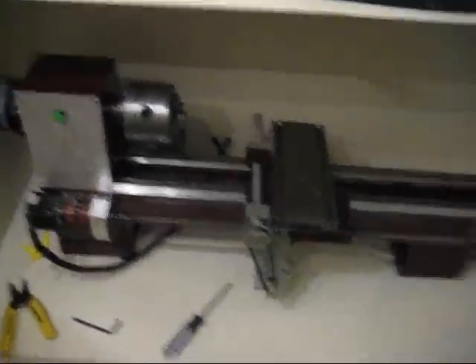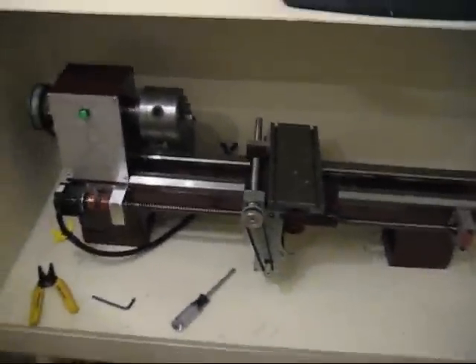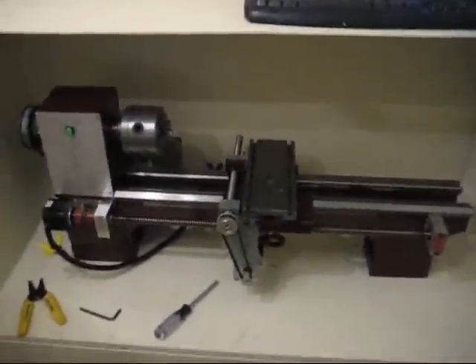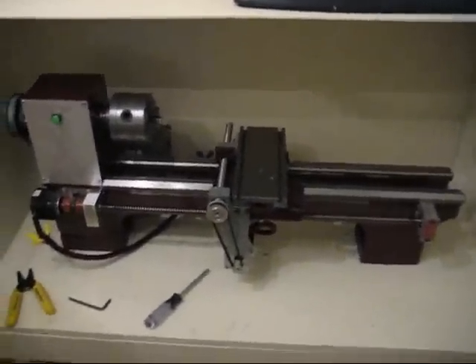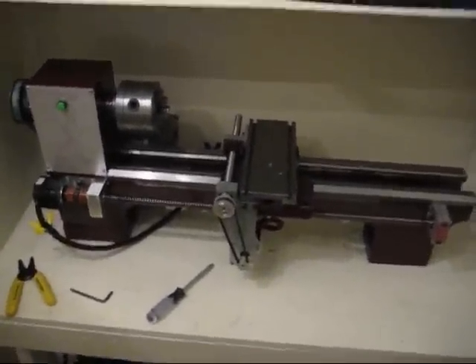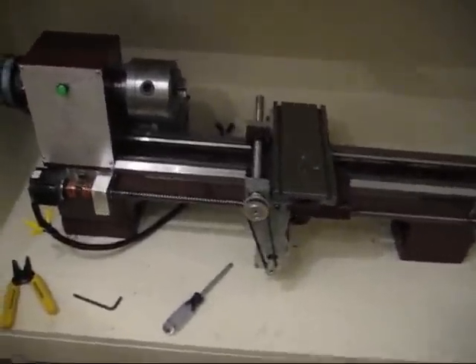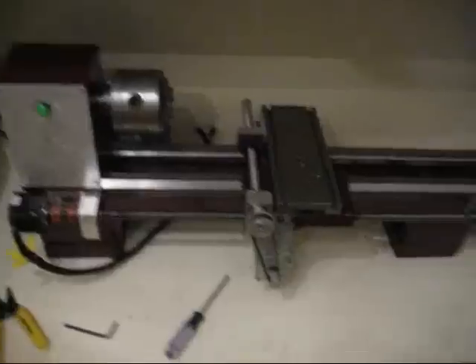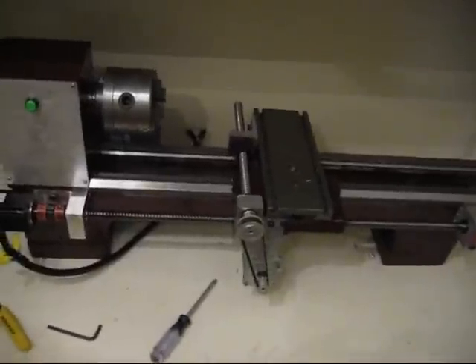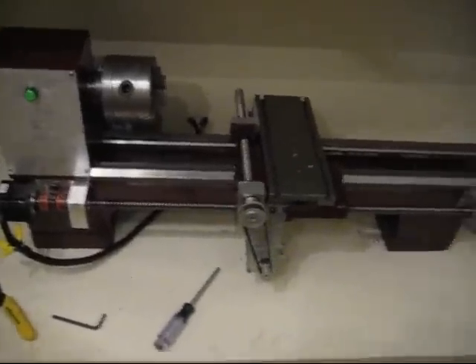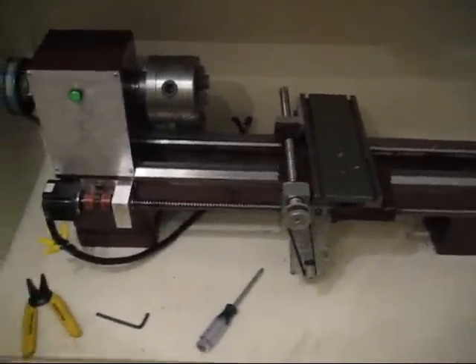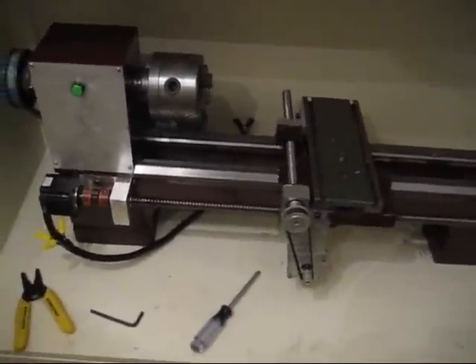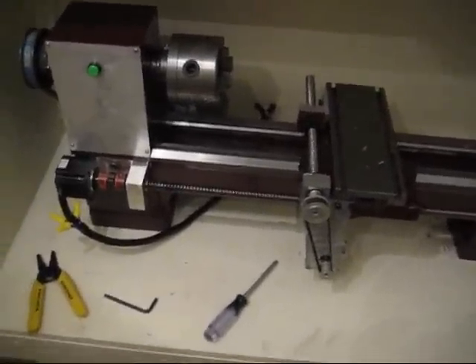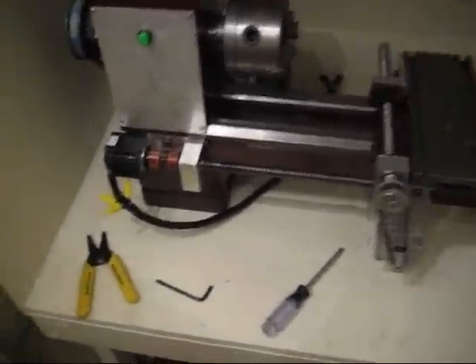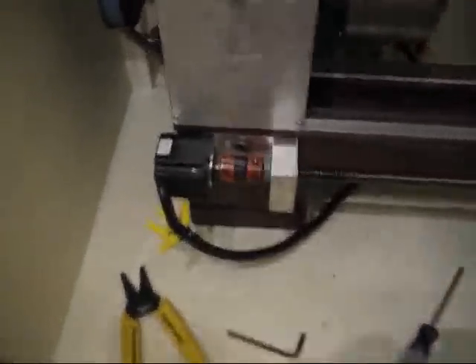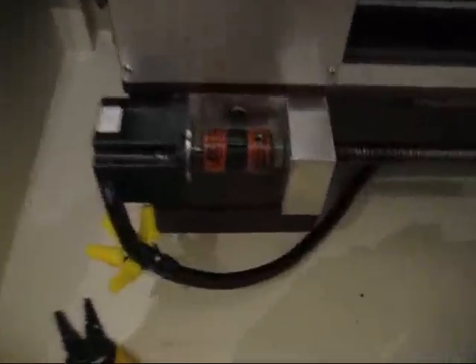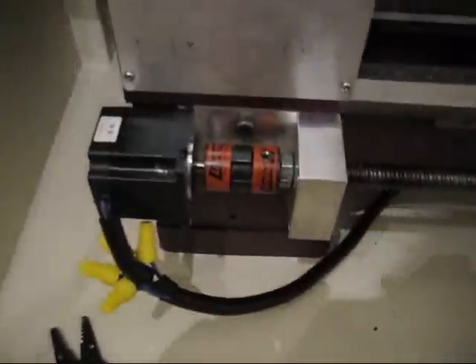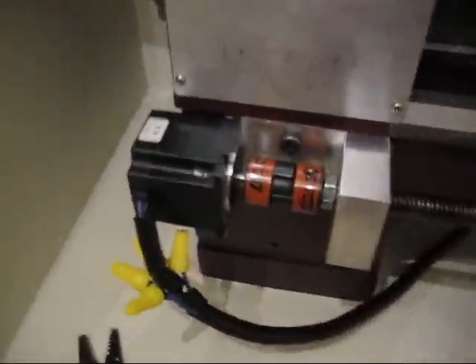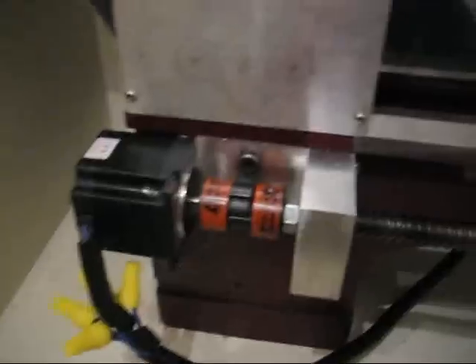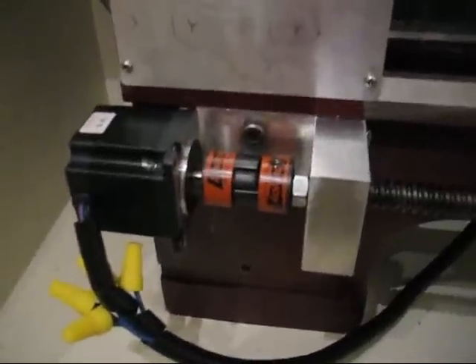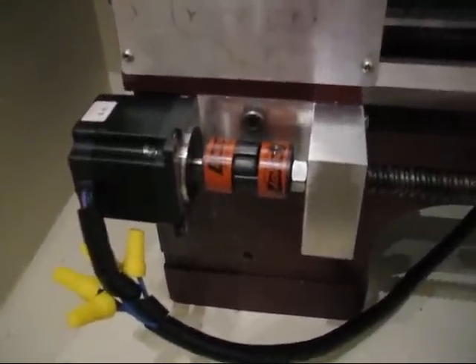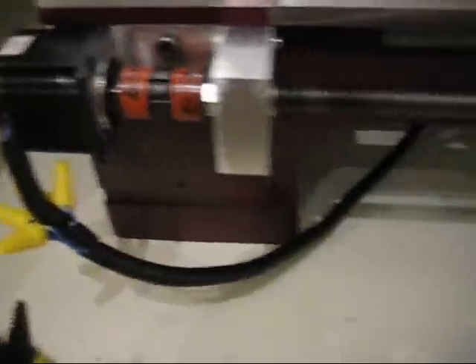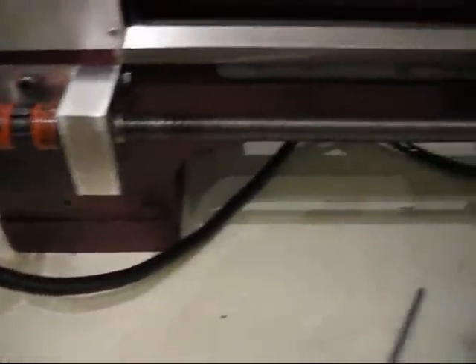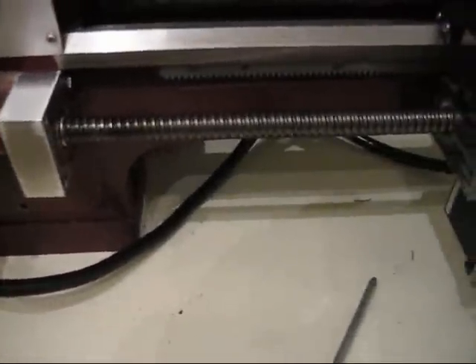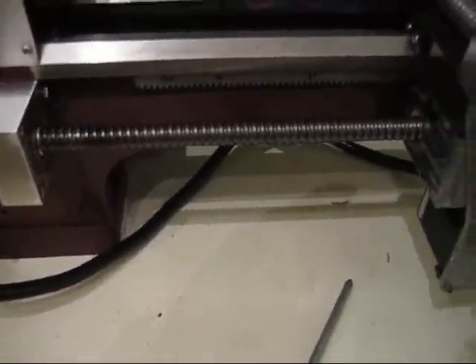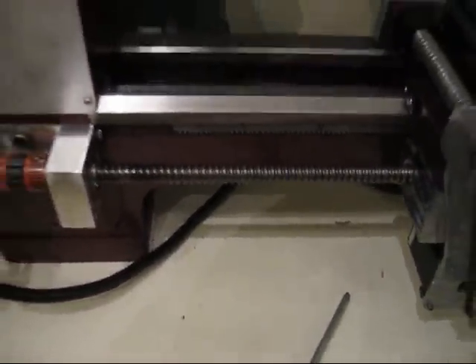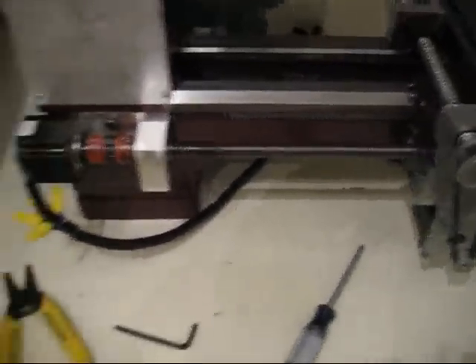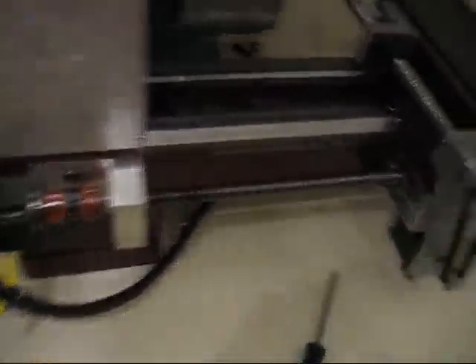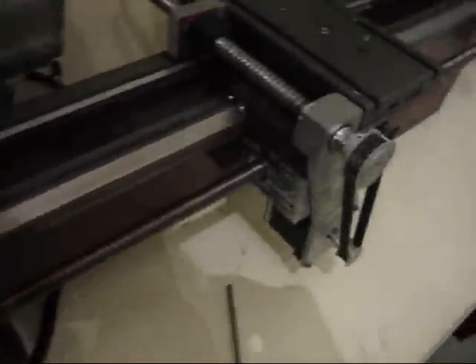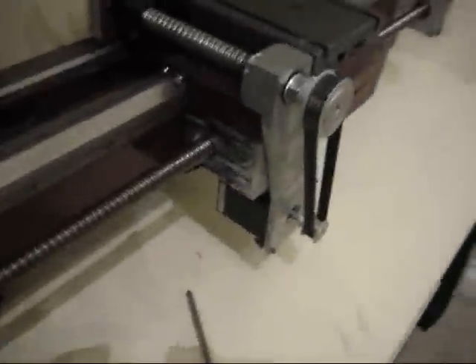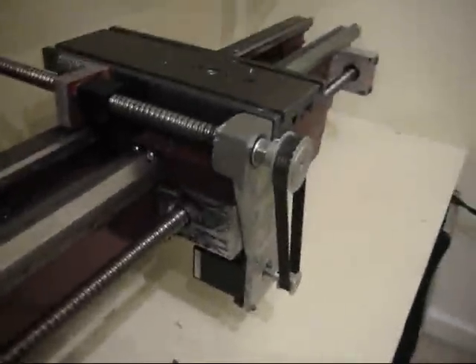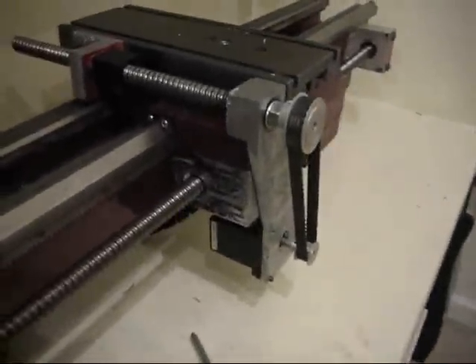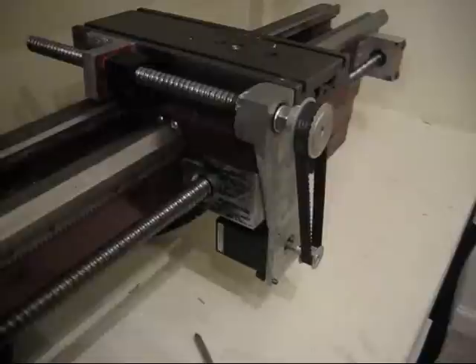Alright, so this is the, at least functioning, CNC 9x20 lathe. I'll give a quick overview. You have the Z-axis motor and a little bit of spiral wrap running back here. Here you have the completed X-axis.